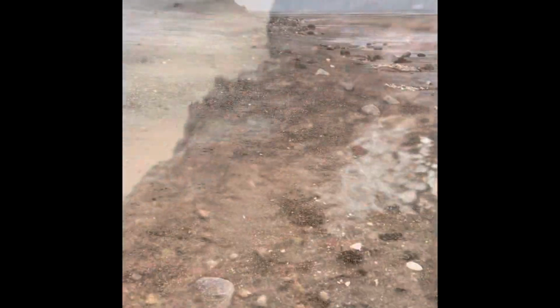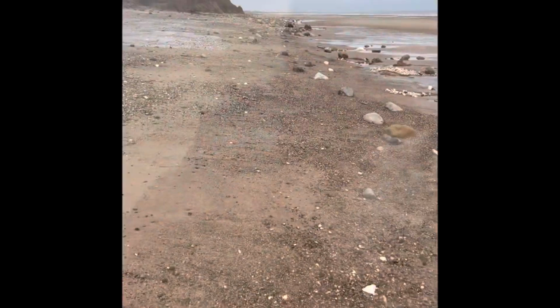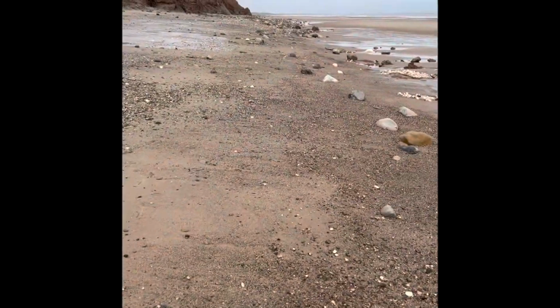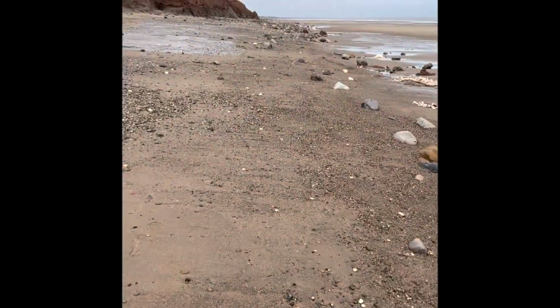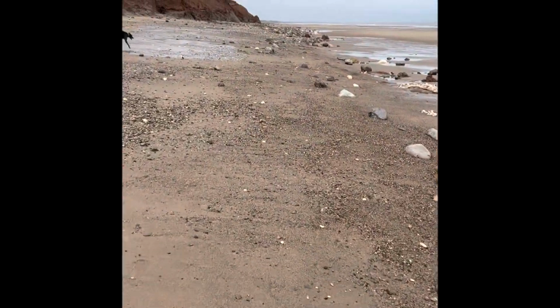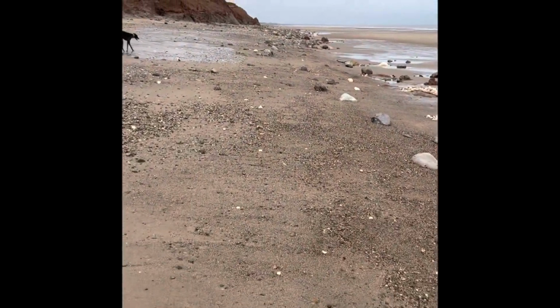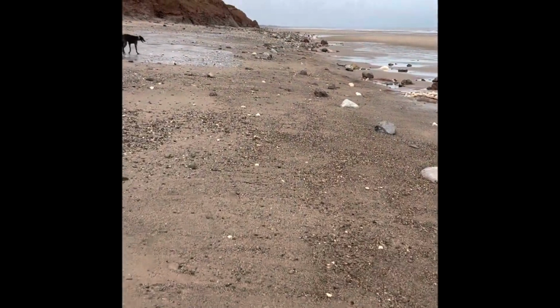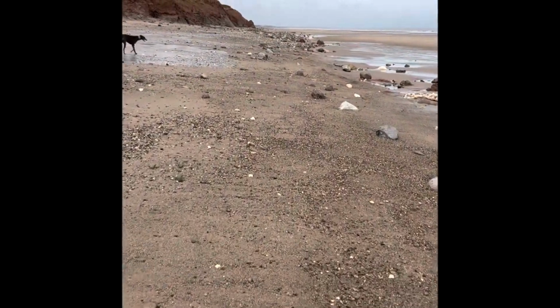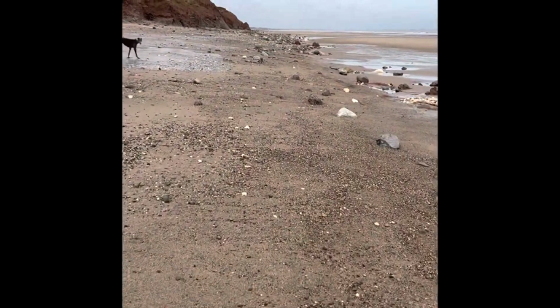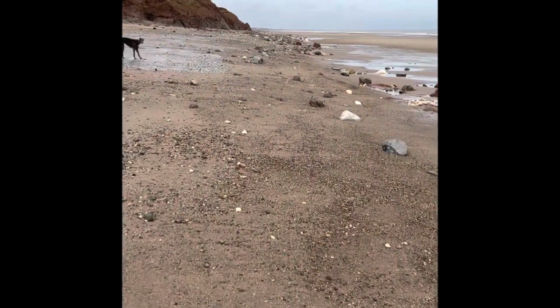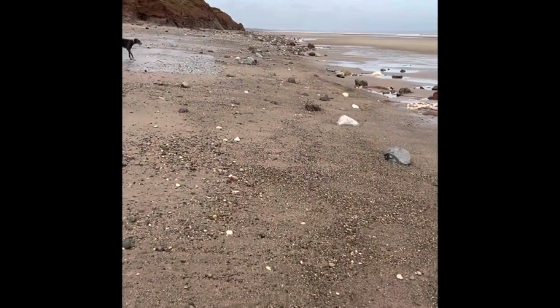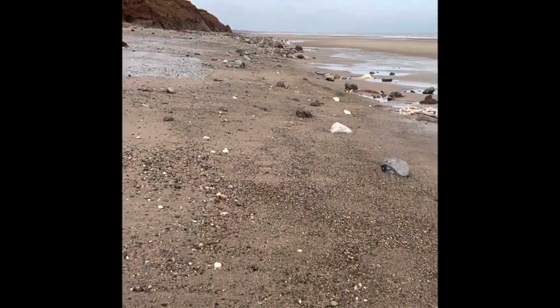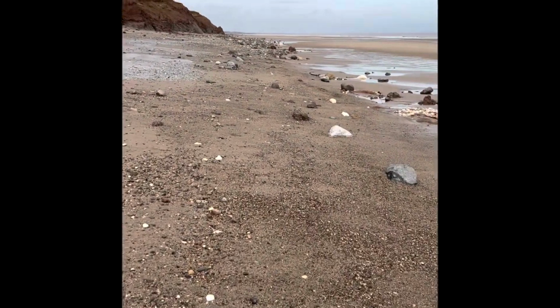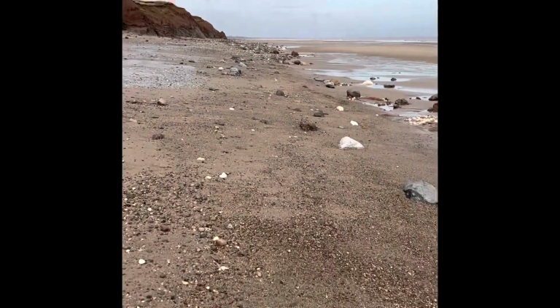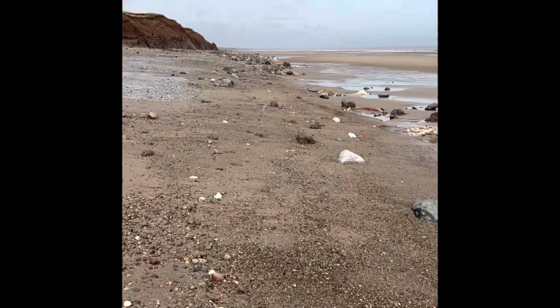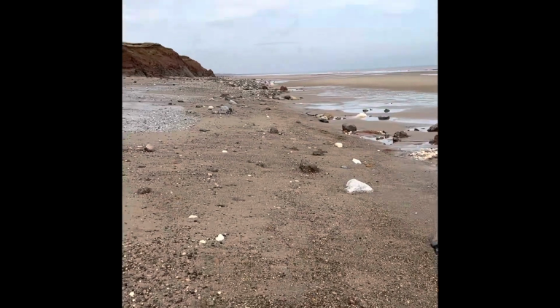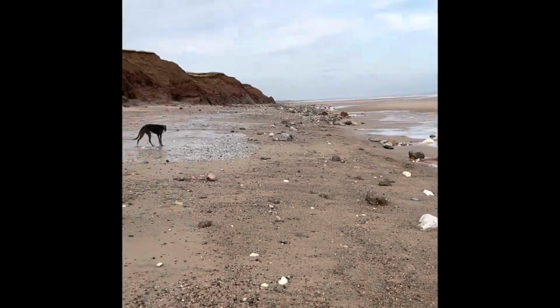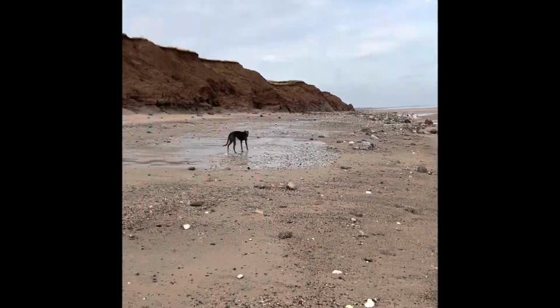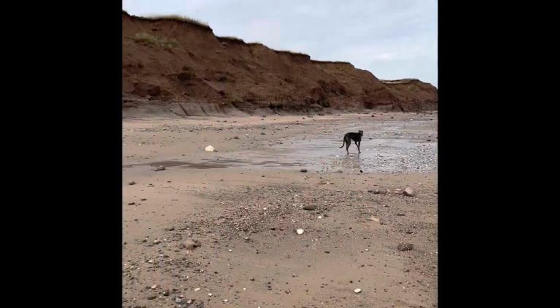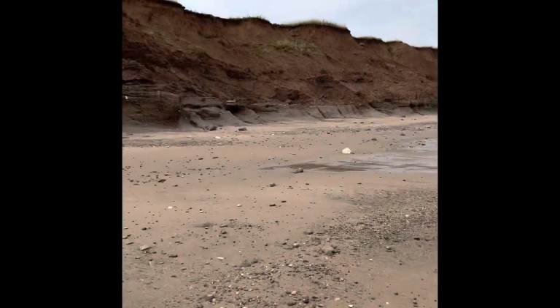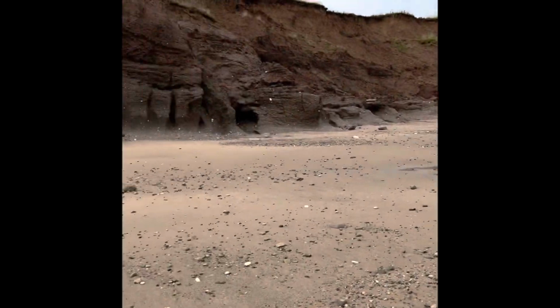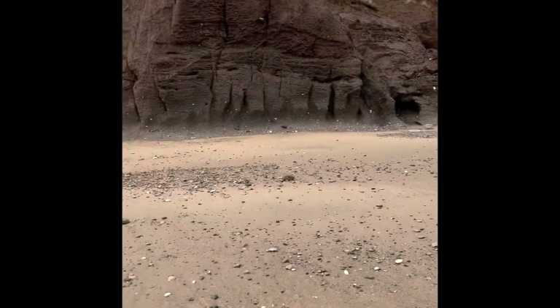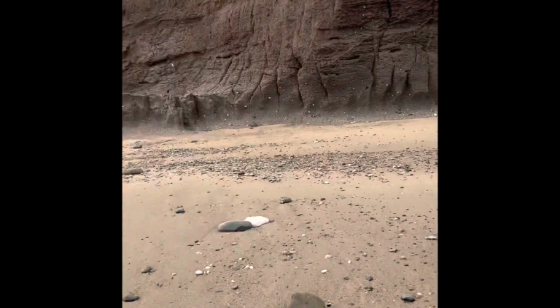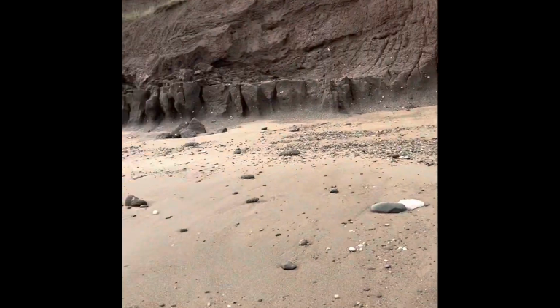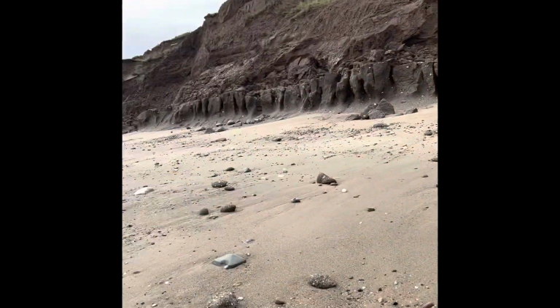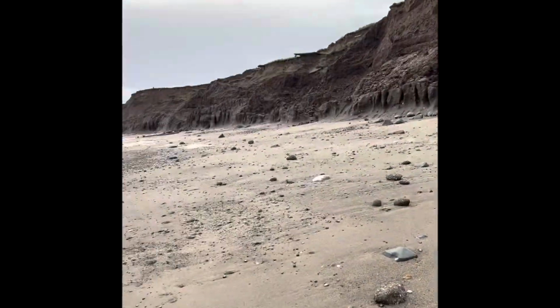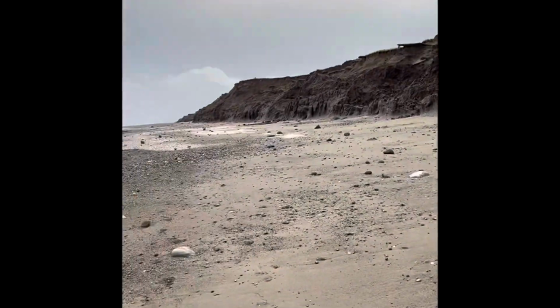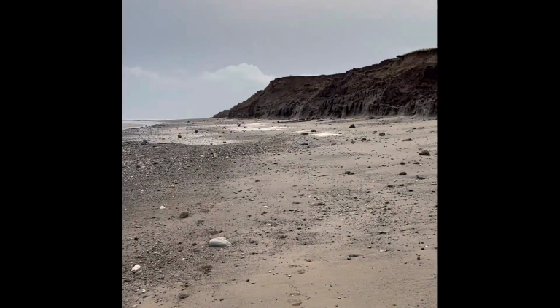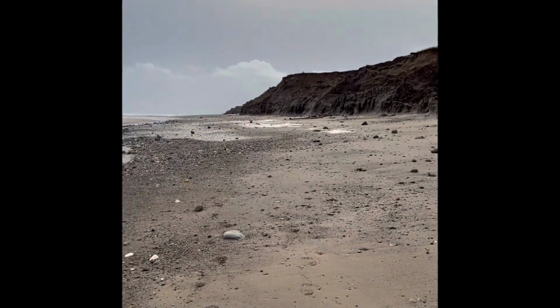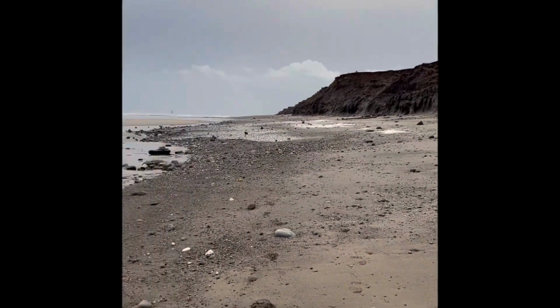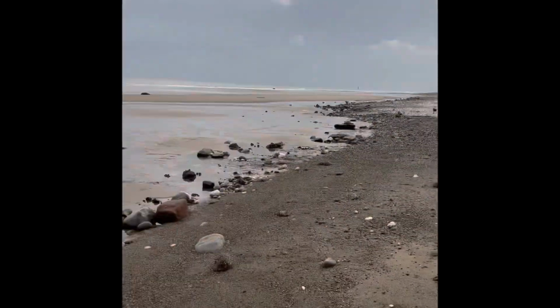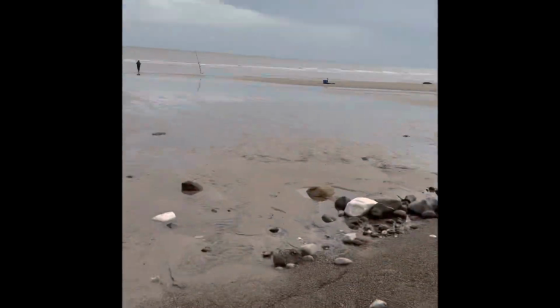My plan is to walk along these boulder fields and then on the way back we'll see what's dropped out of the cliffs and see what we find.